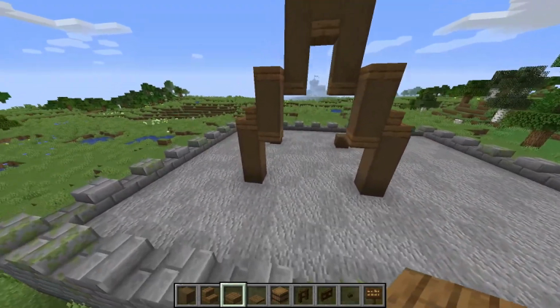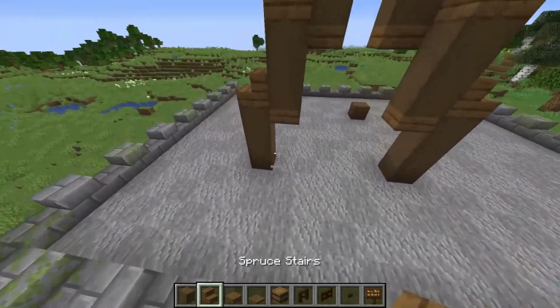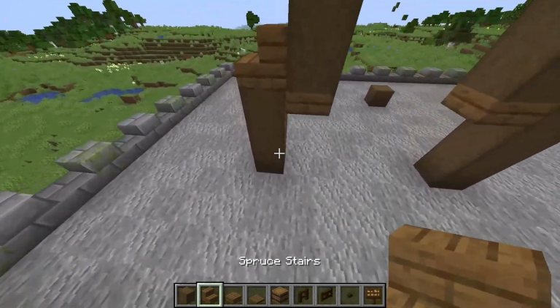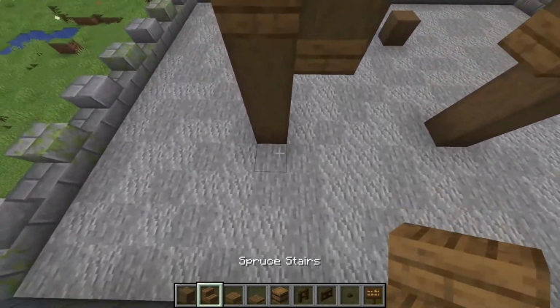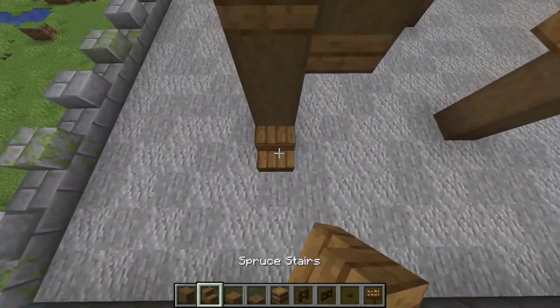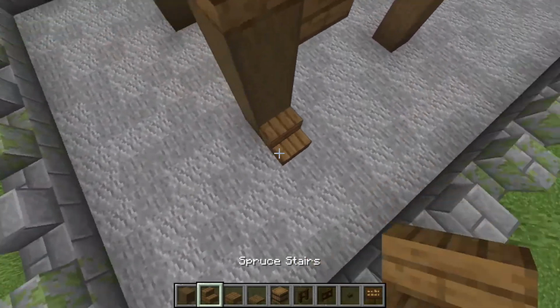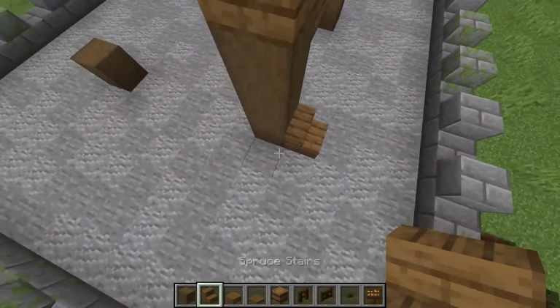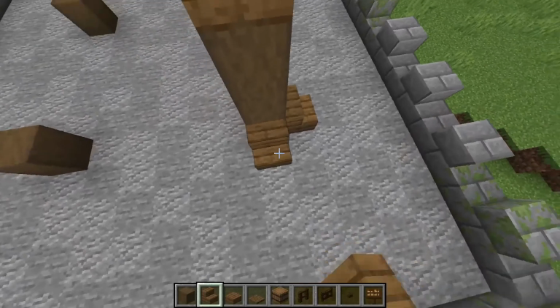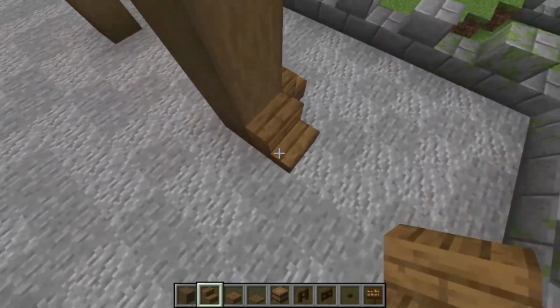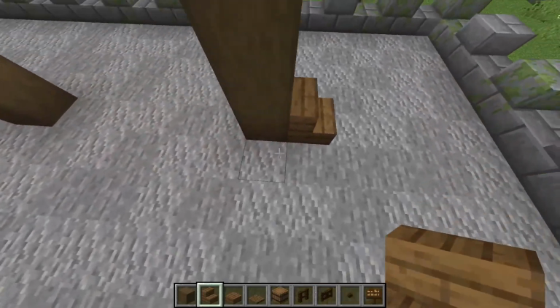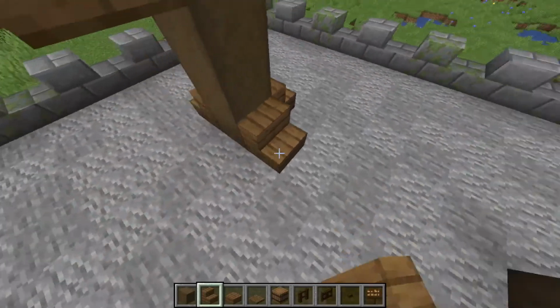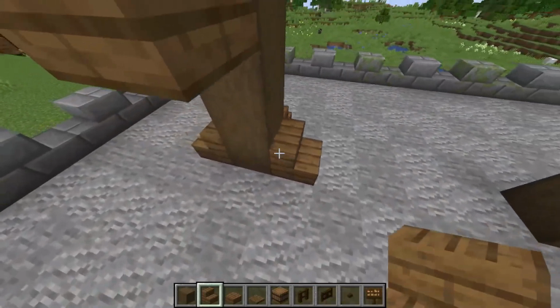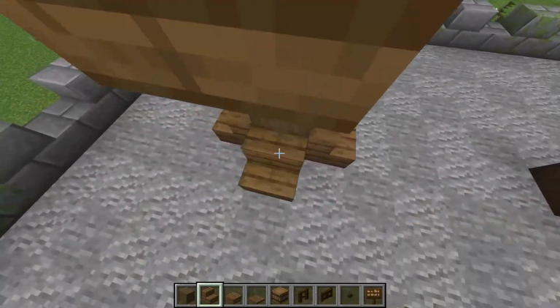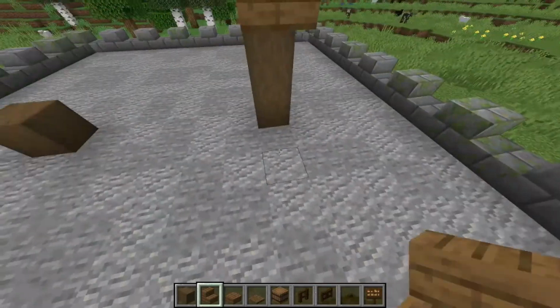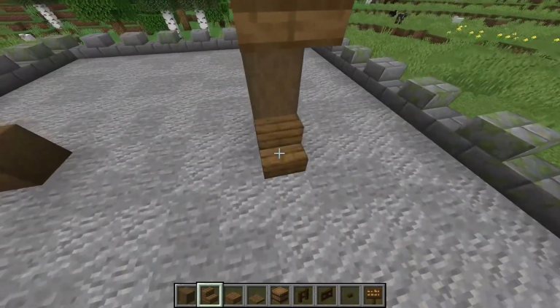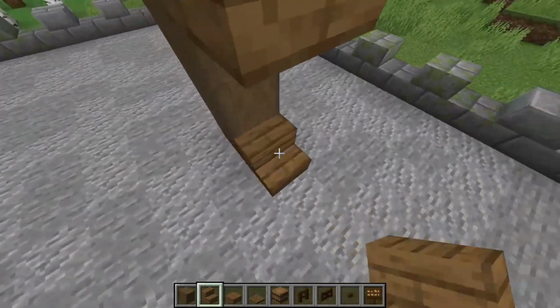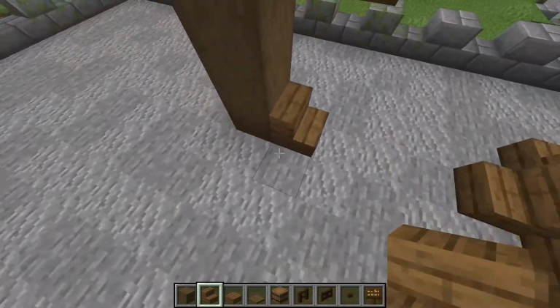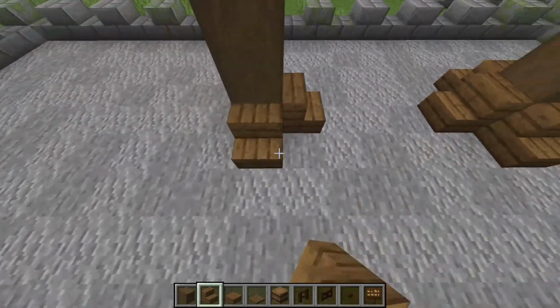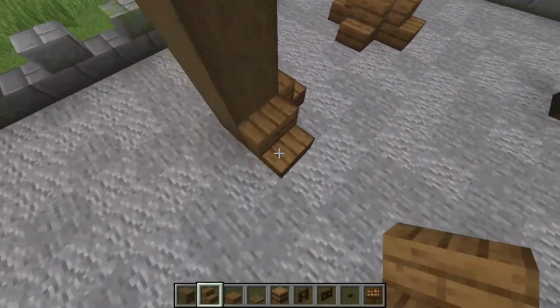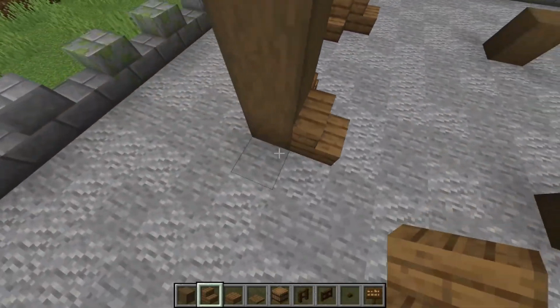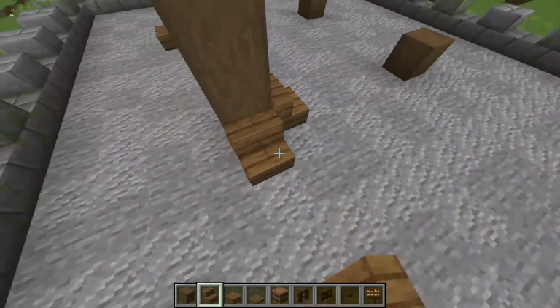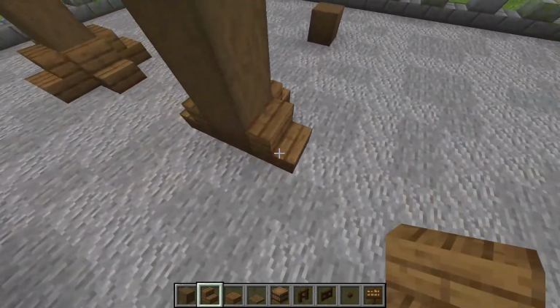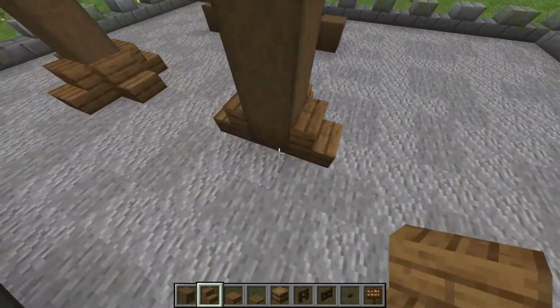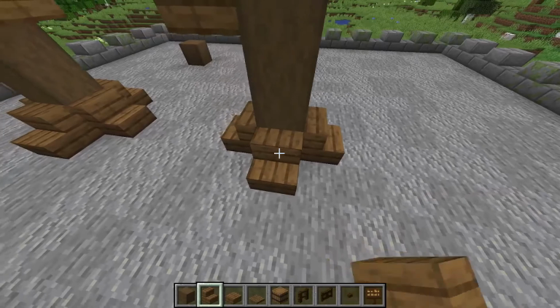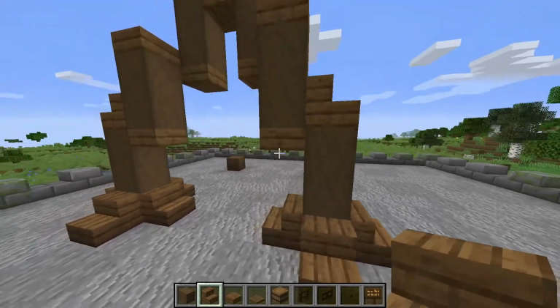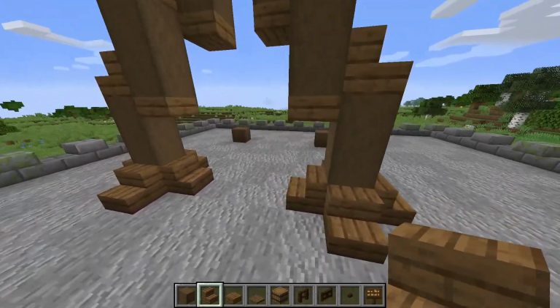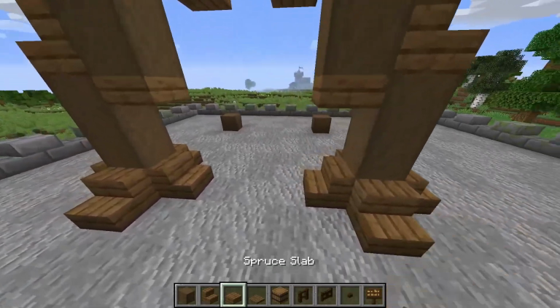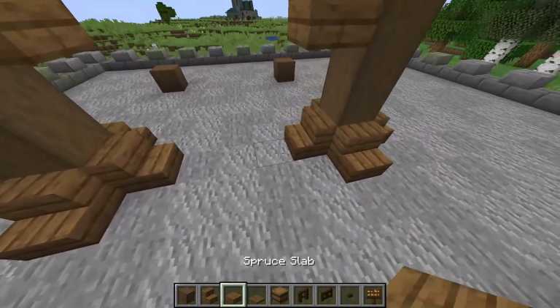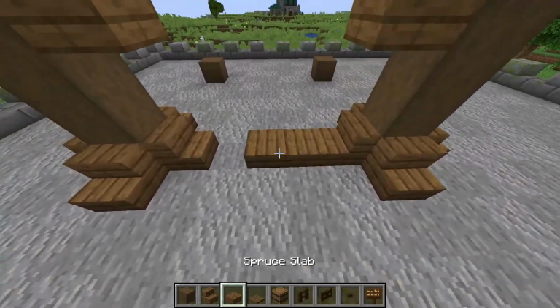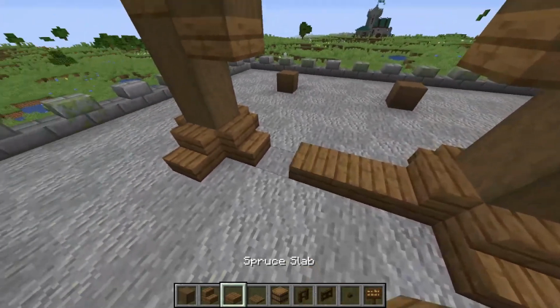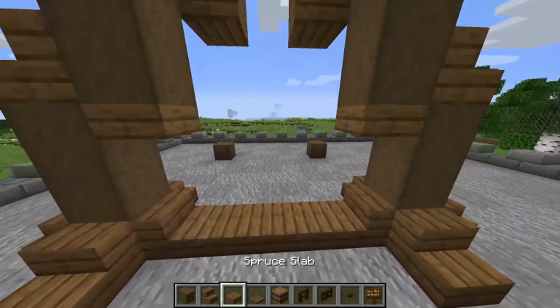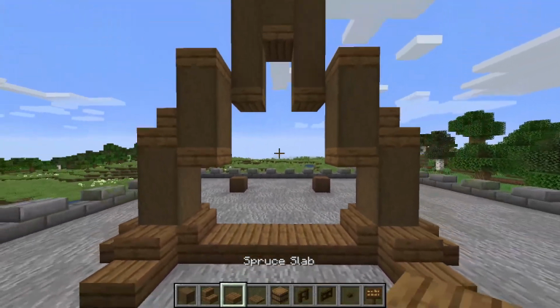Back to the bottom now and we want to place some stairs going all the way around to give the build a little bit more structure, and then slabs coming across.